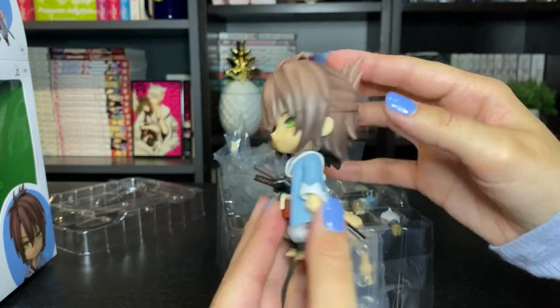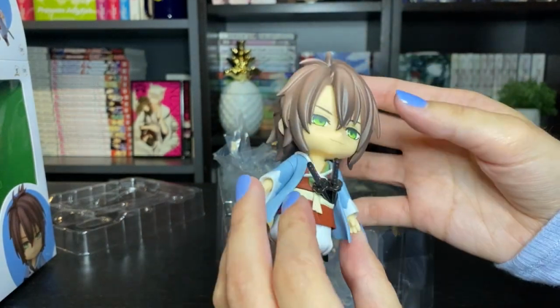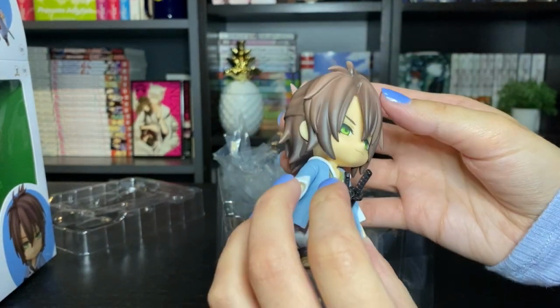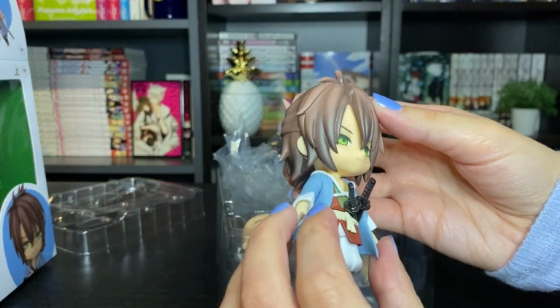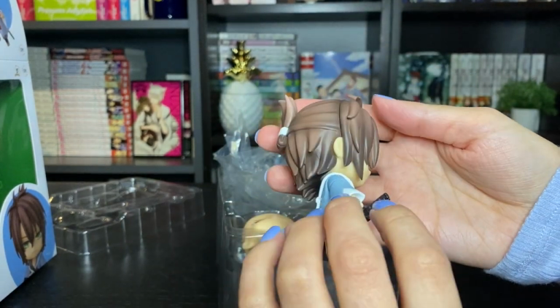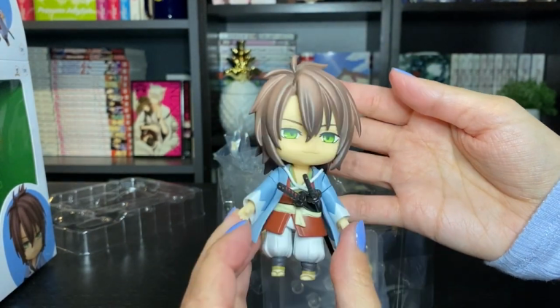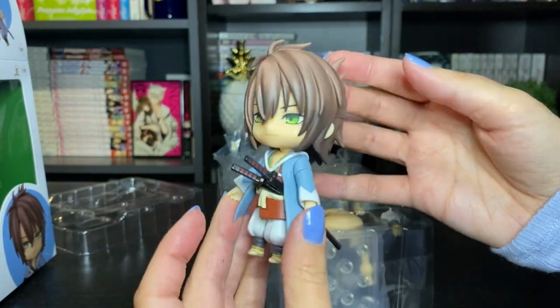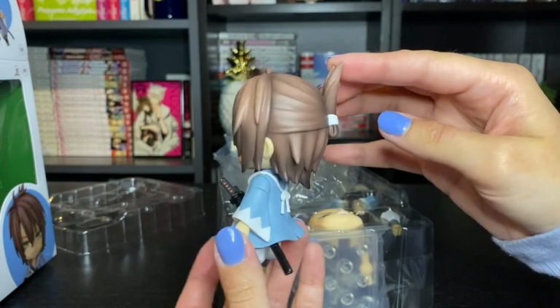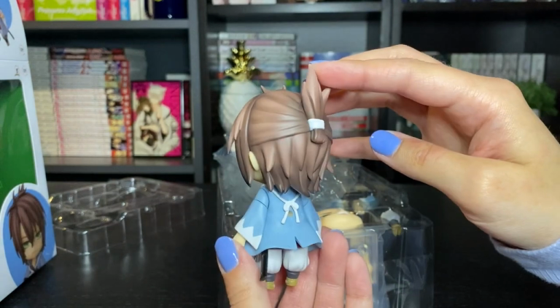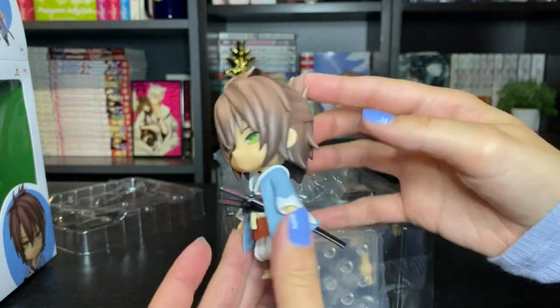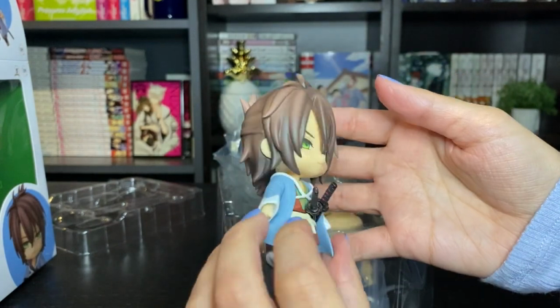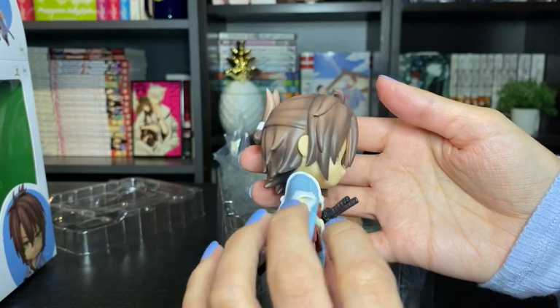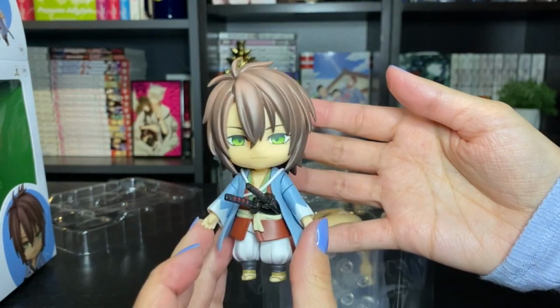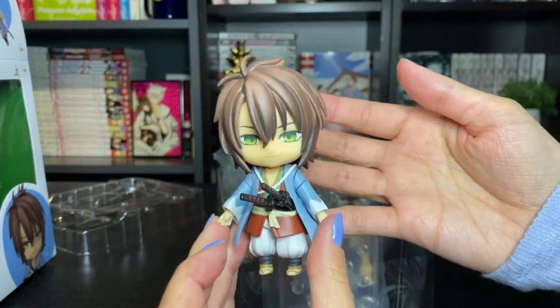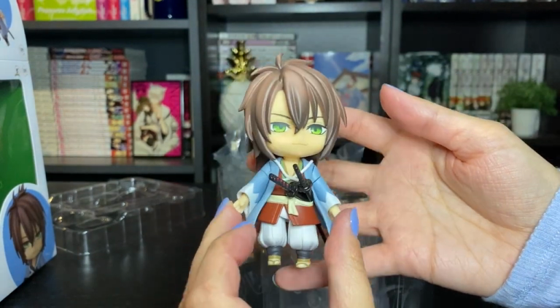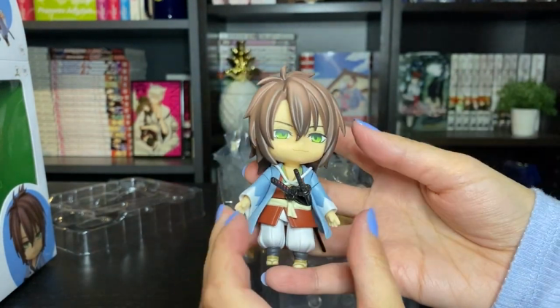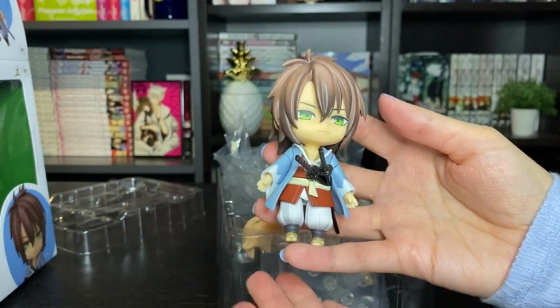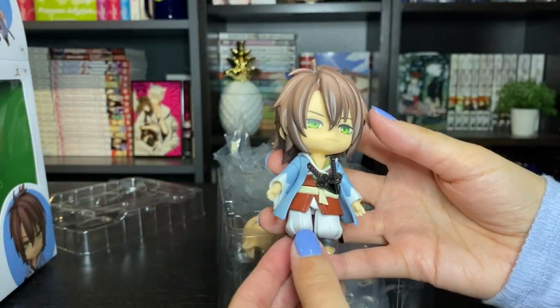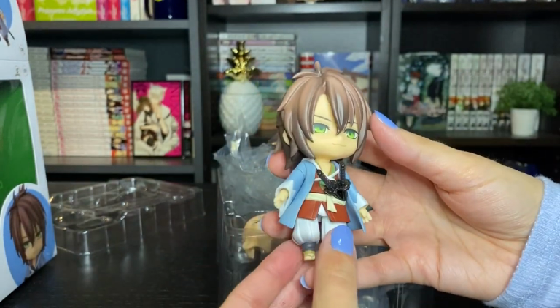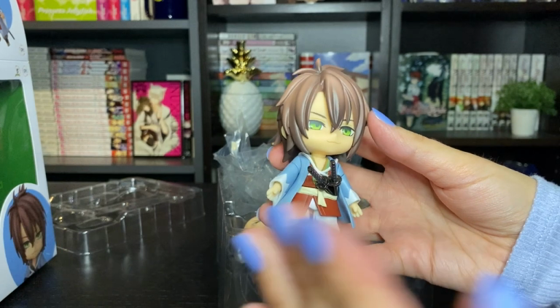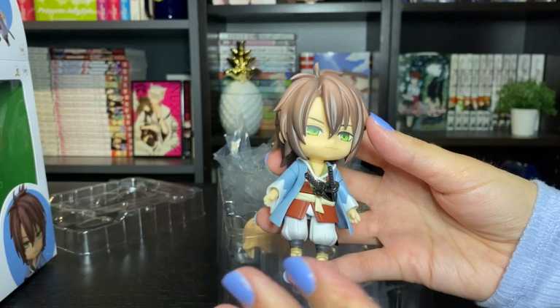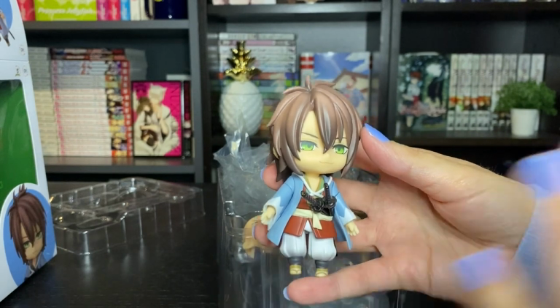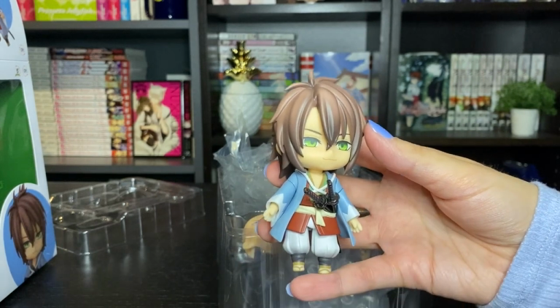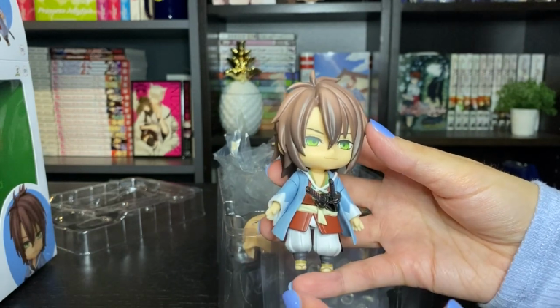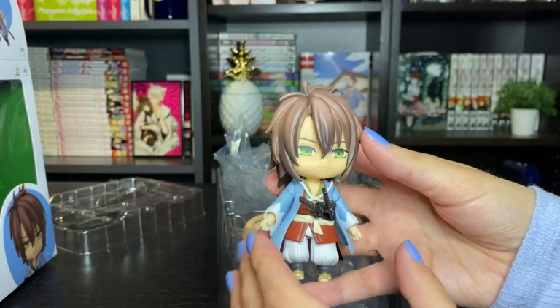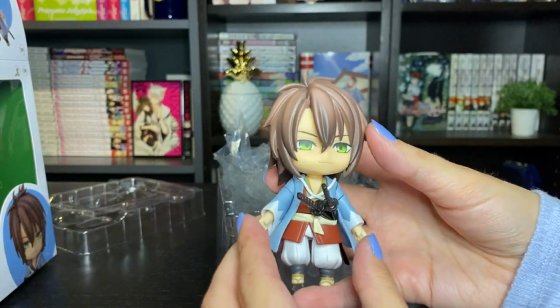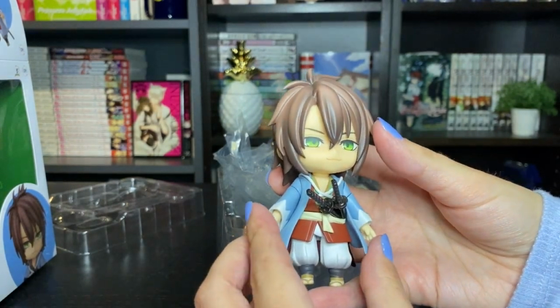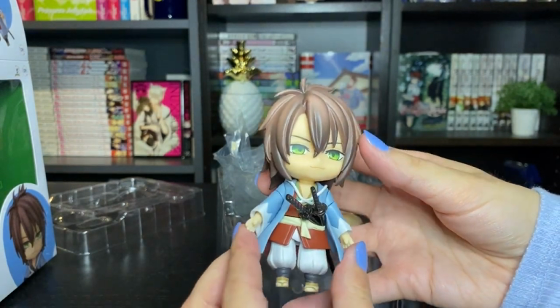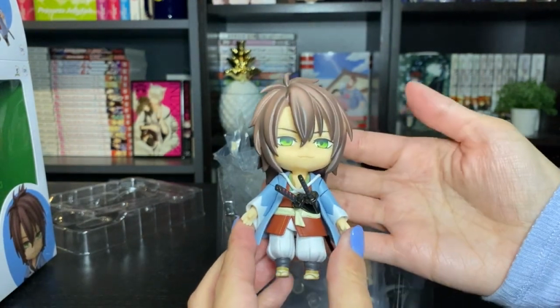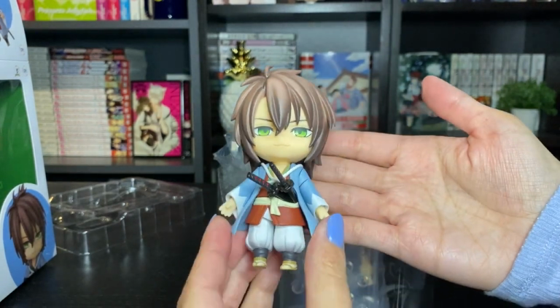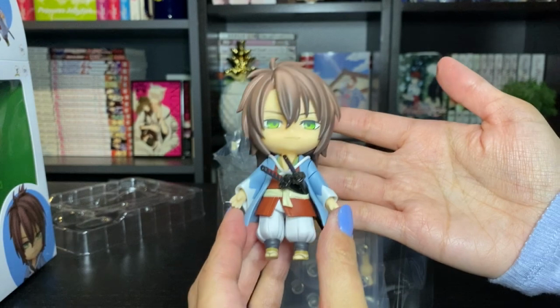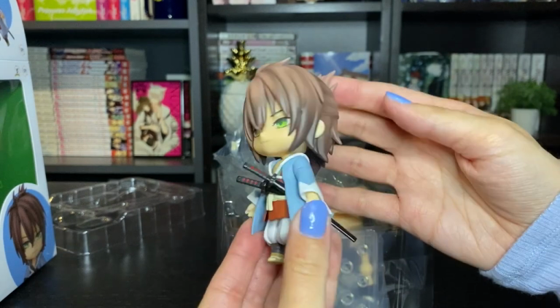Oh my god, please, Good Smile Company, please do the rest of the characters and not just Okita. I just need a full set of all of the cast. I would die and I would spend a lot of money for them.